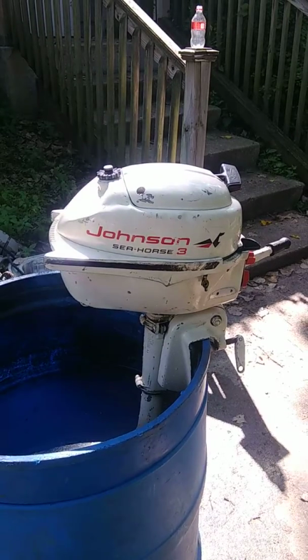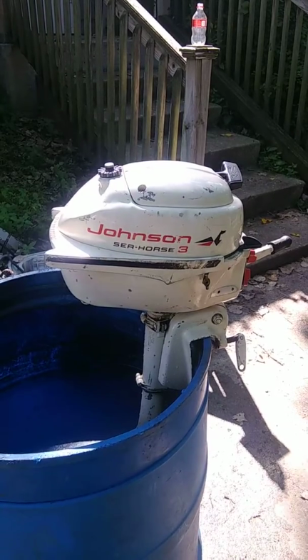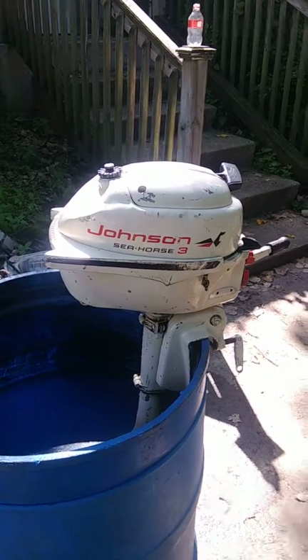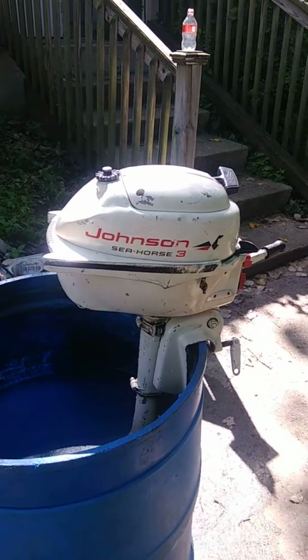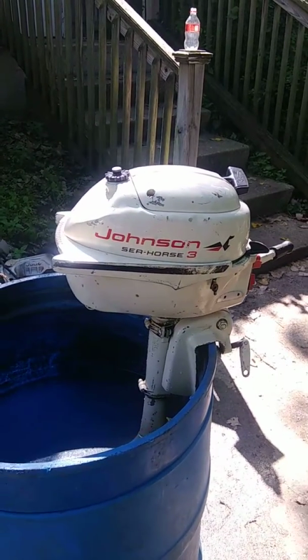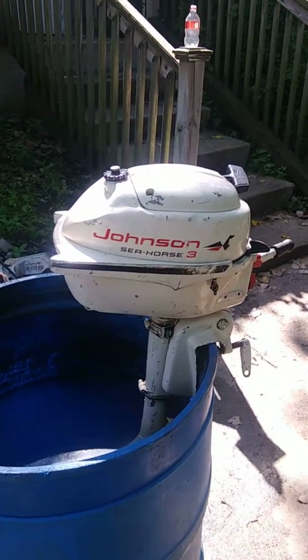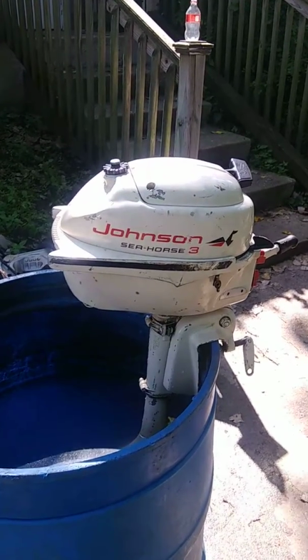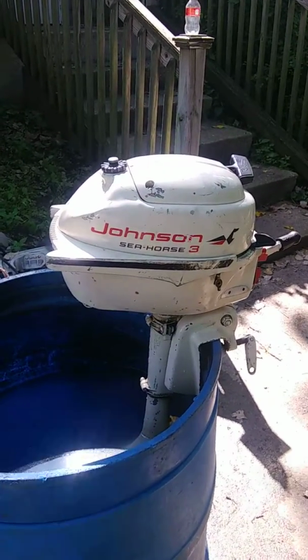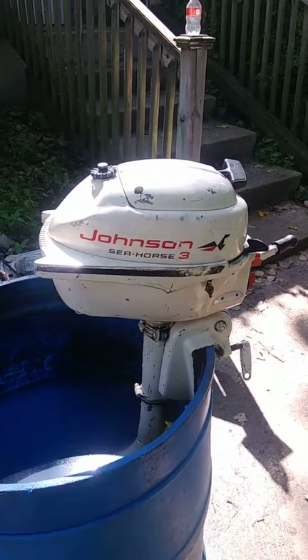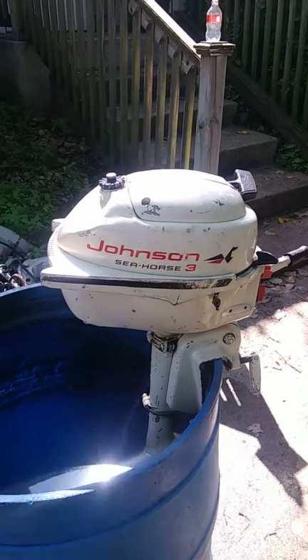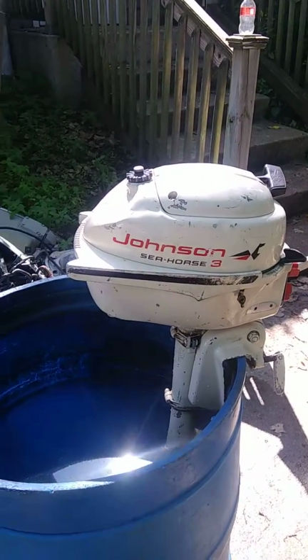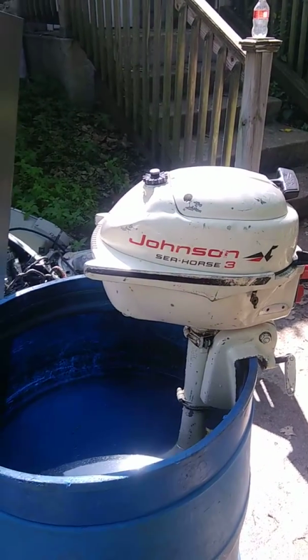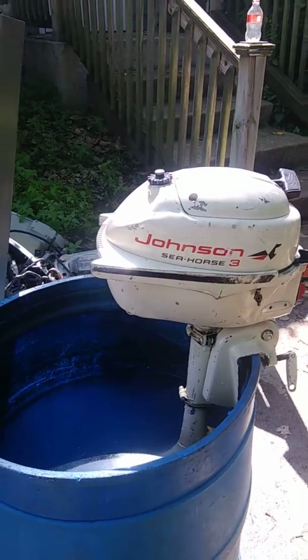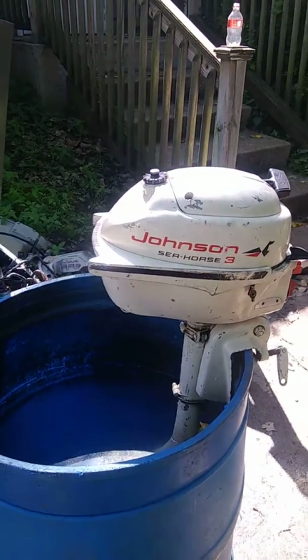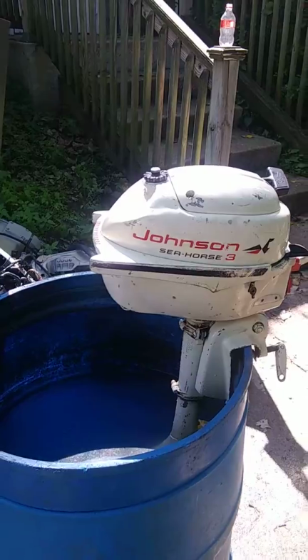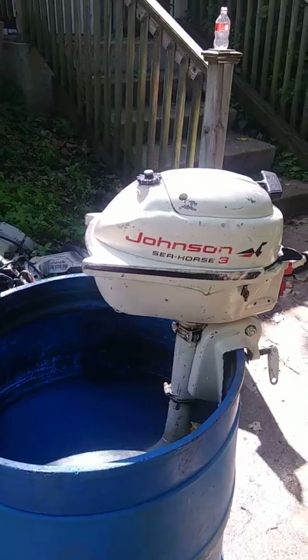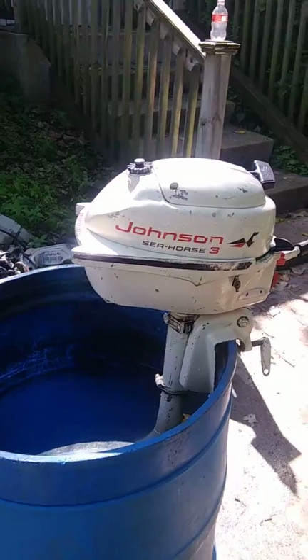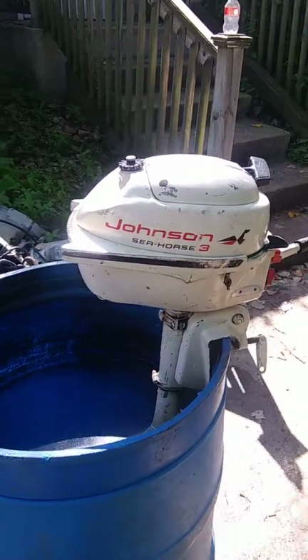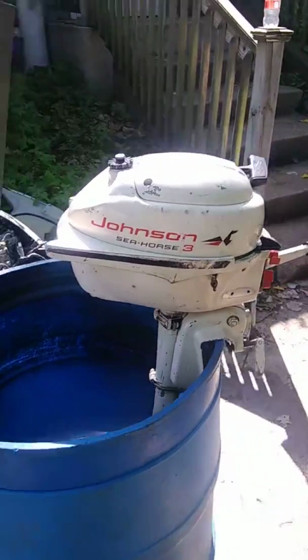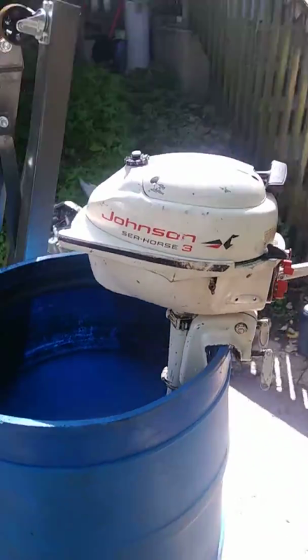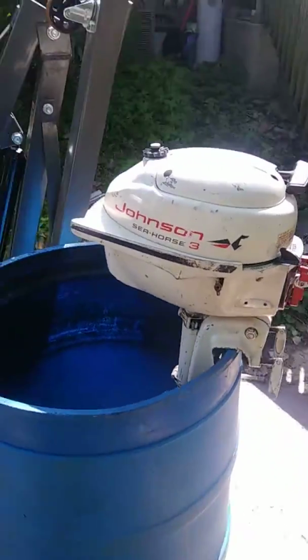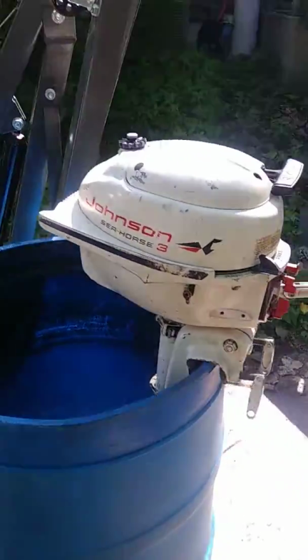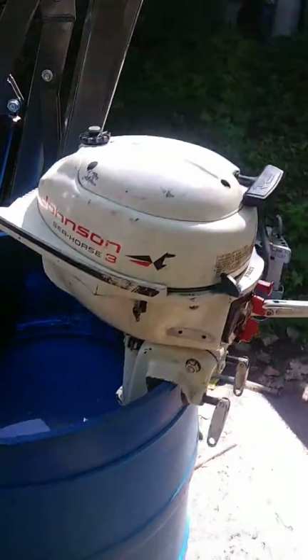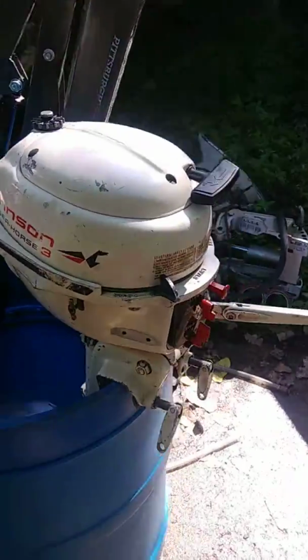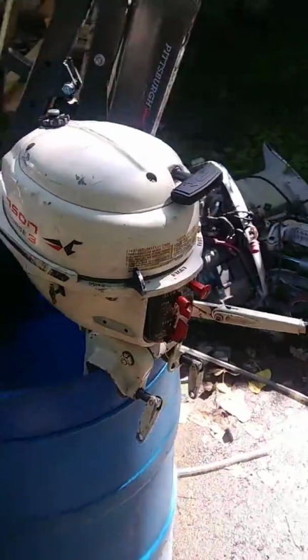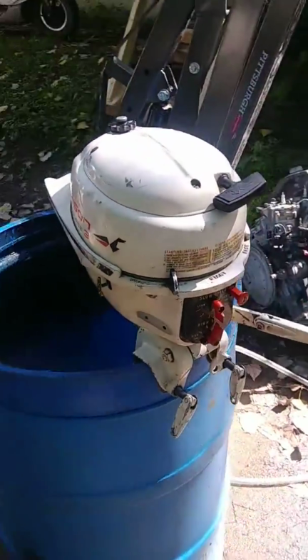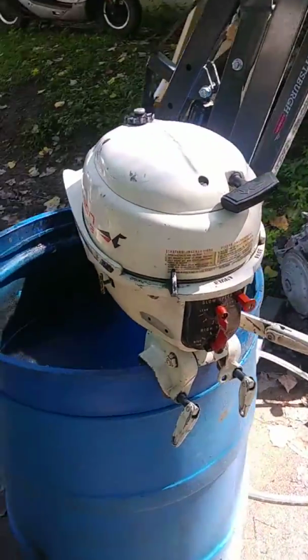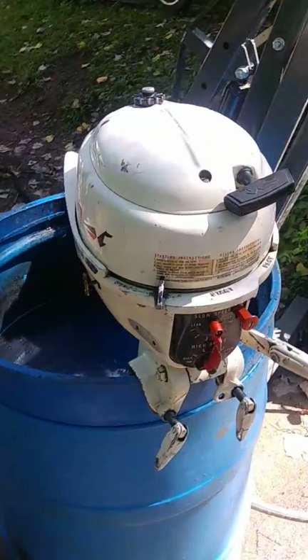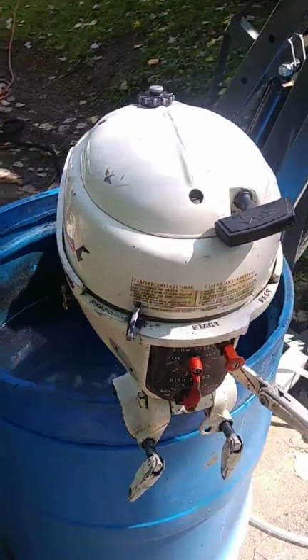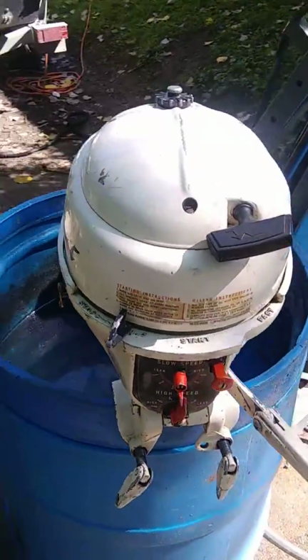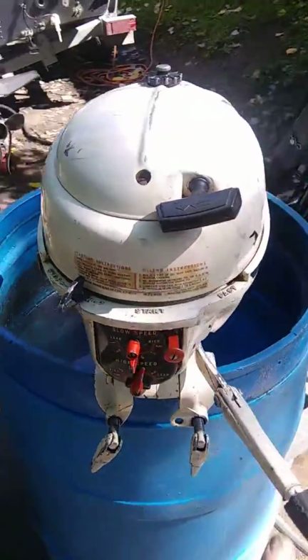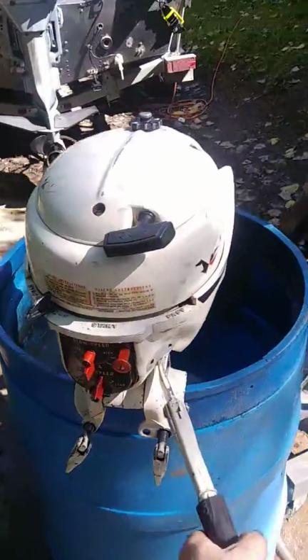Here I've got an older Johnson Seahorse 3 horsepower. This little motor is a short shaft tiller.